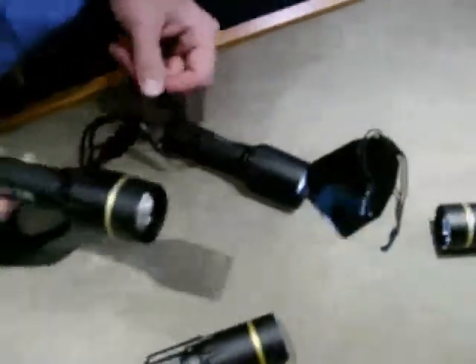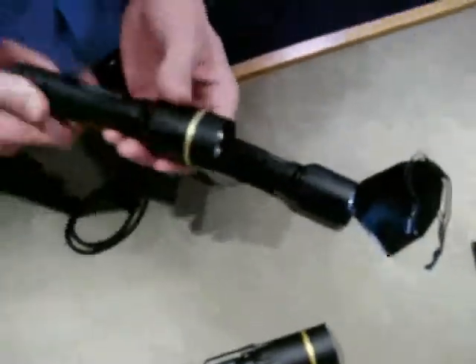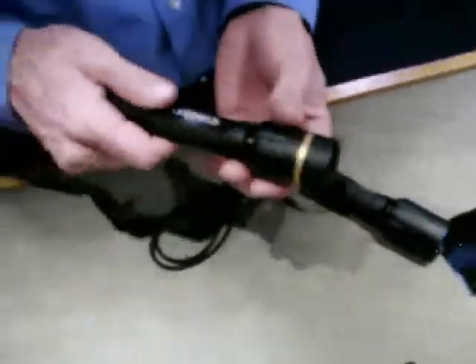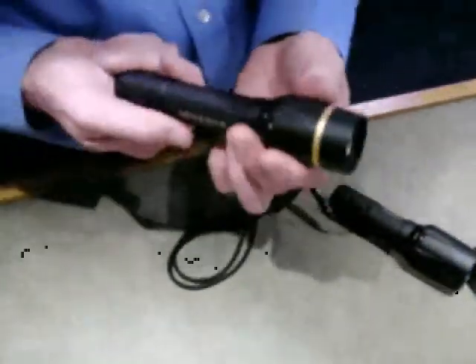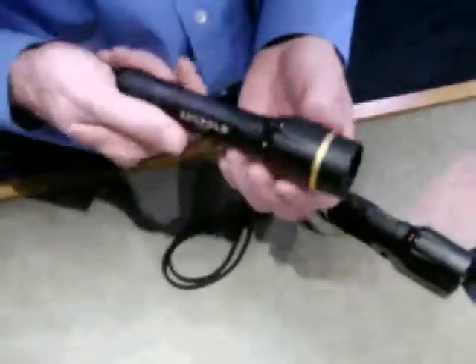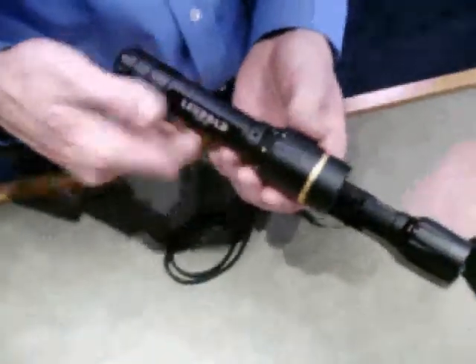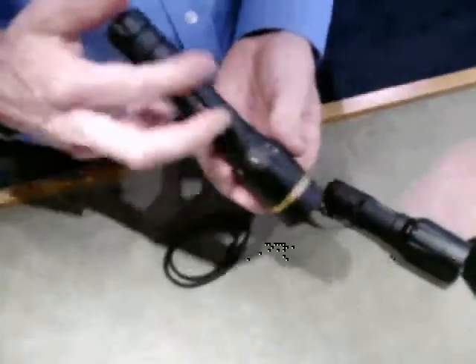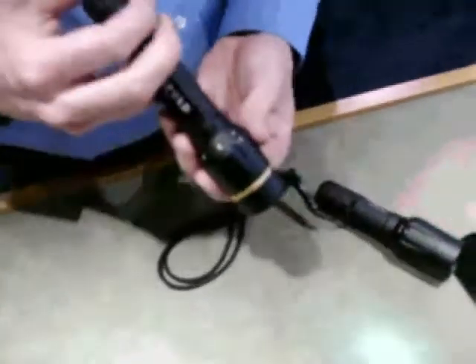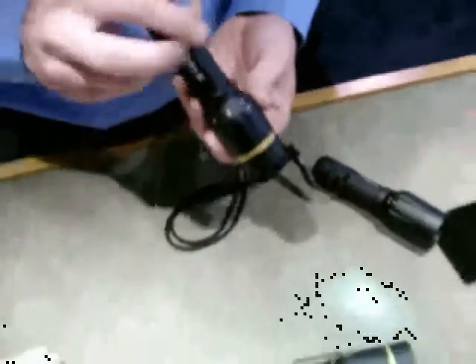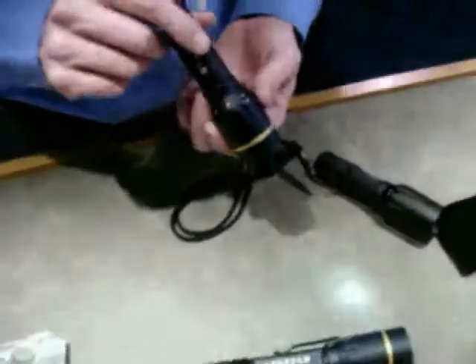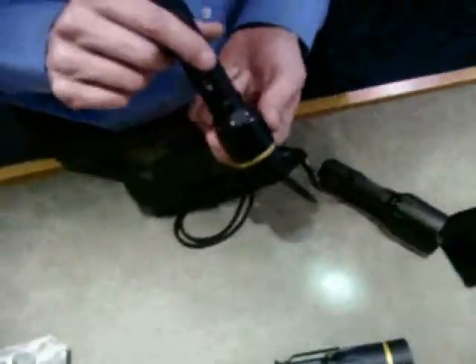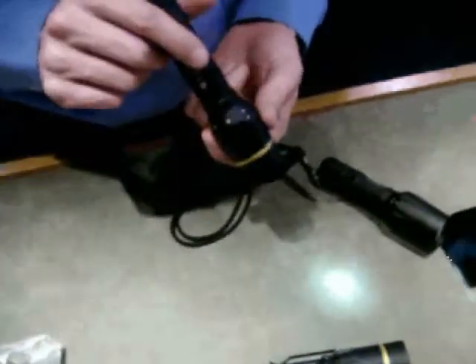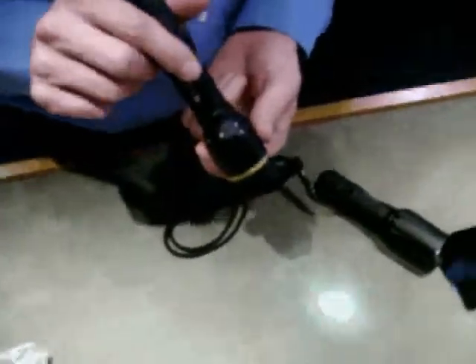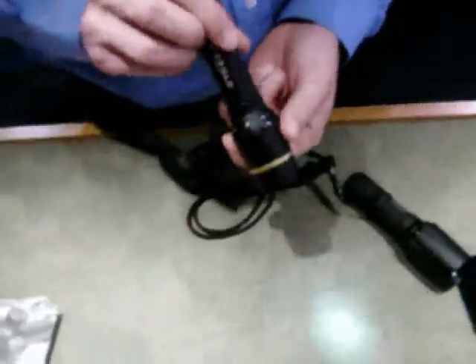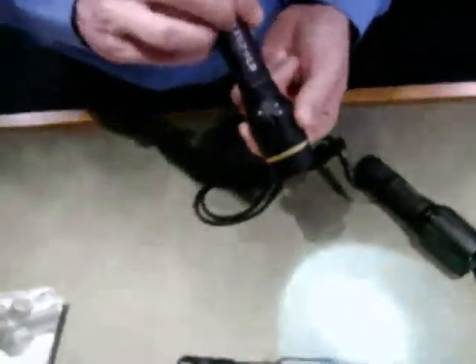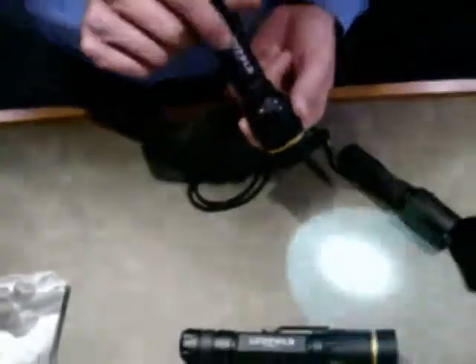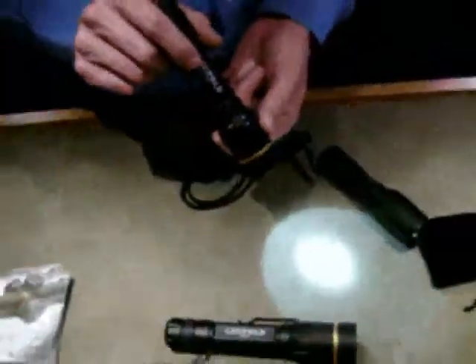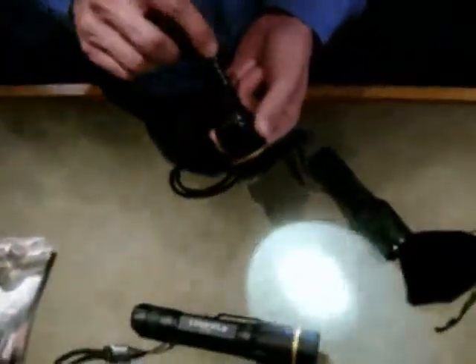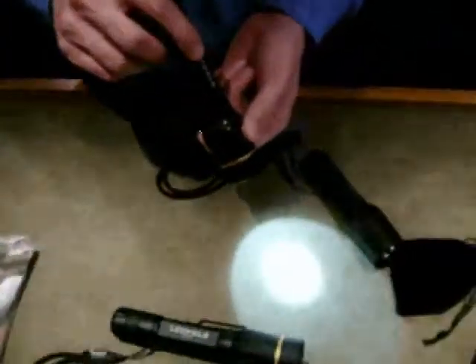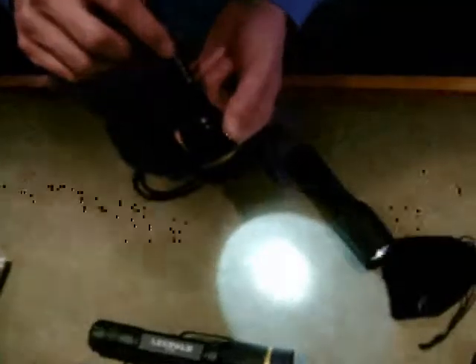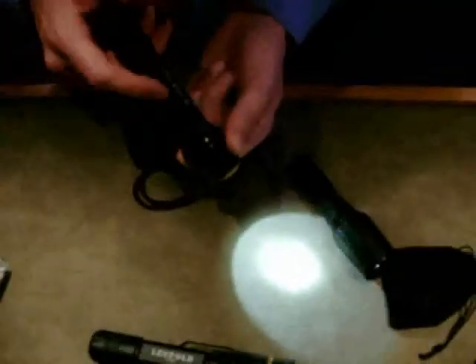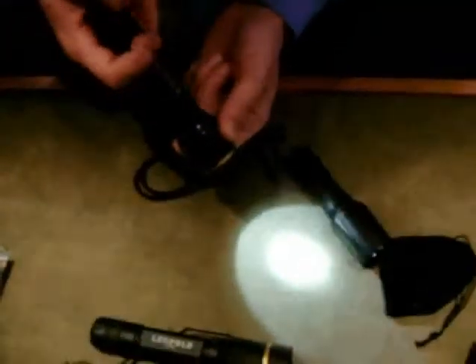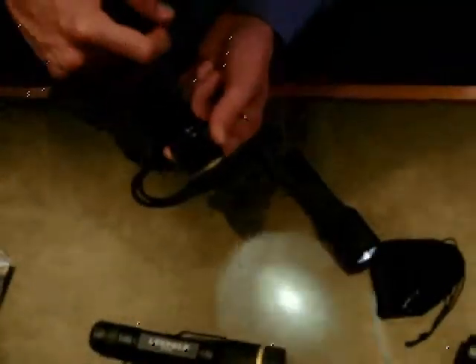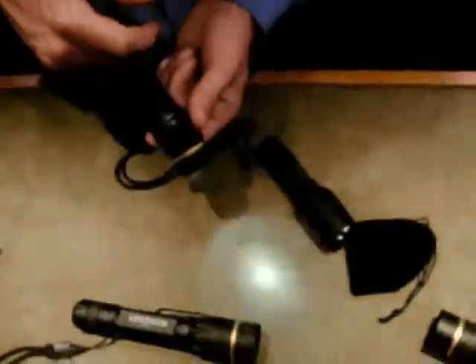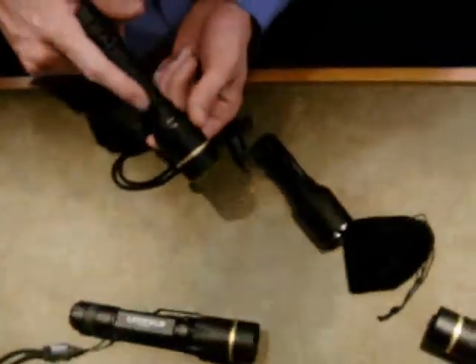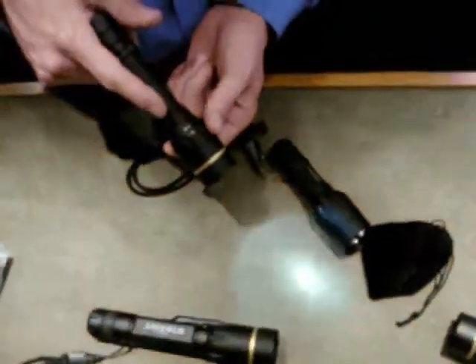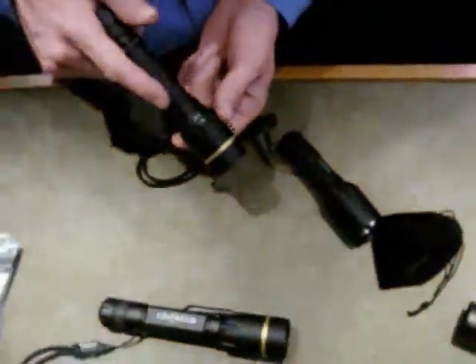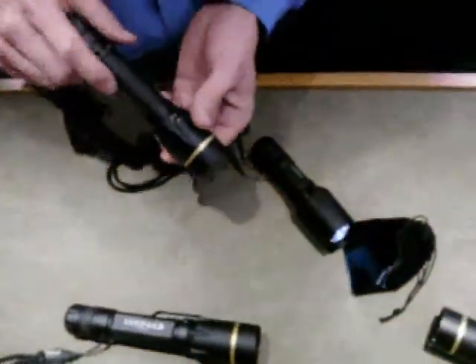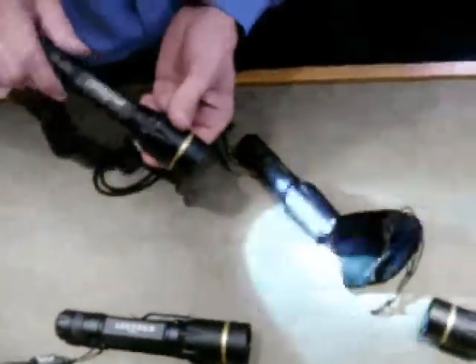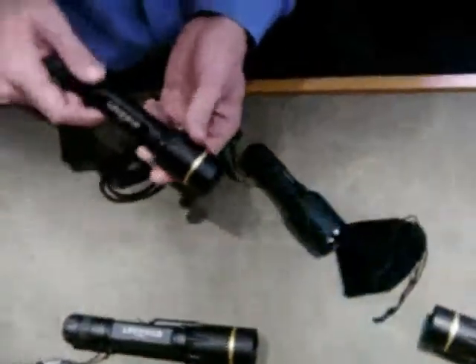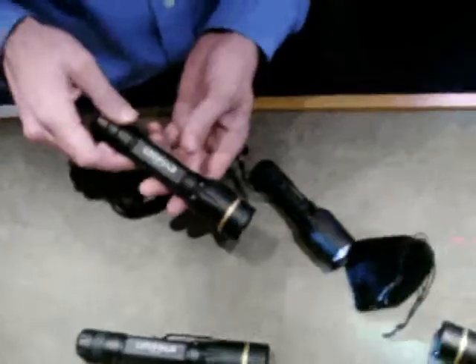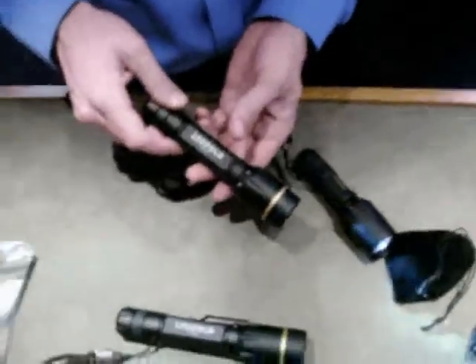On the 300 bezel, which is more of a hunting type, what you've got is a 20 lumen setting, and then you go to 80, and then up to 175, and then you've got your SOS. No strobe on the hunting model.